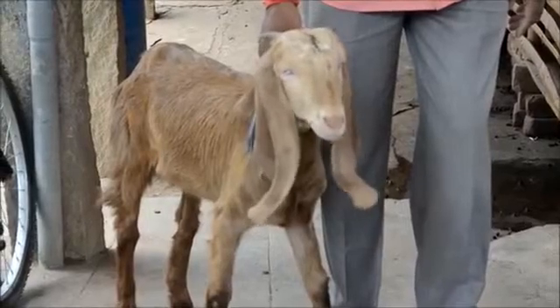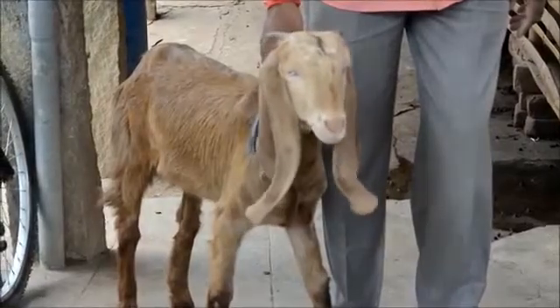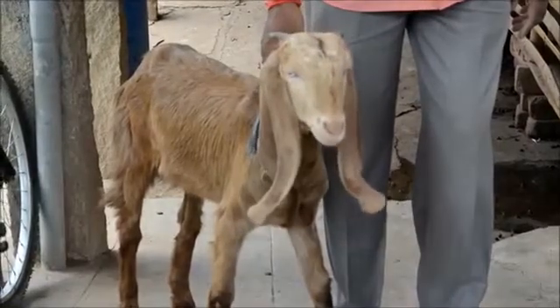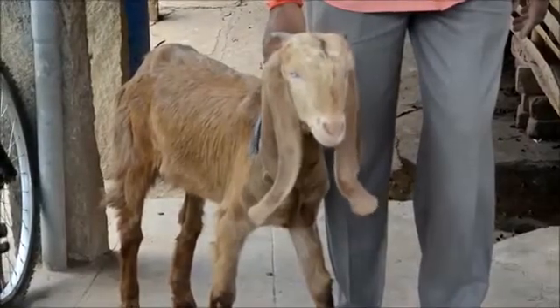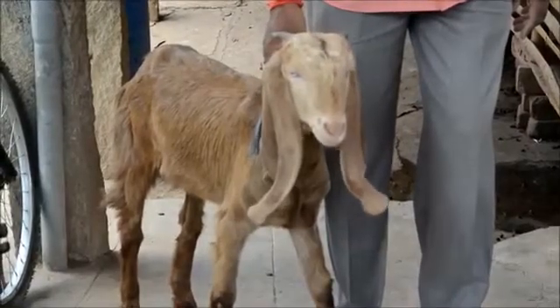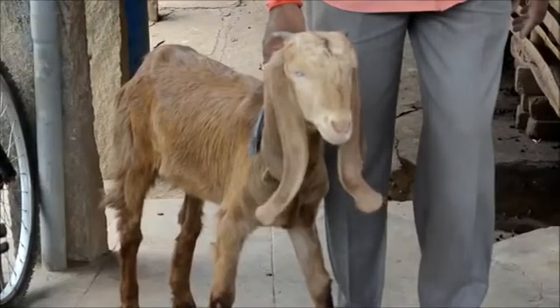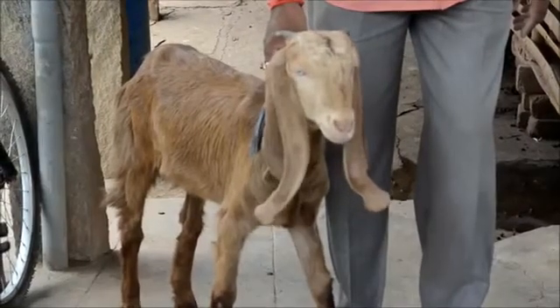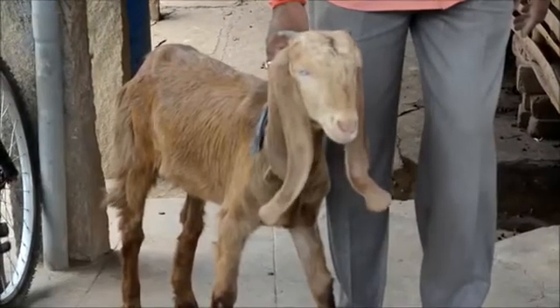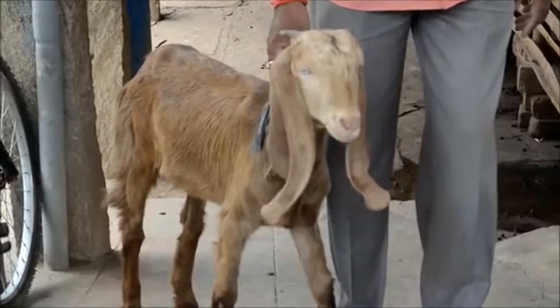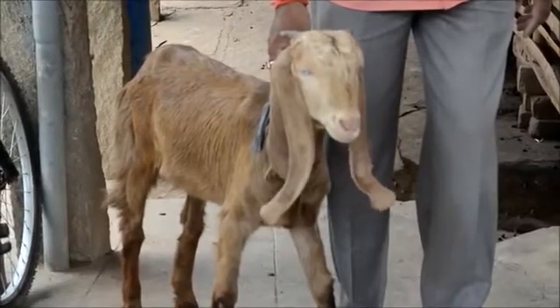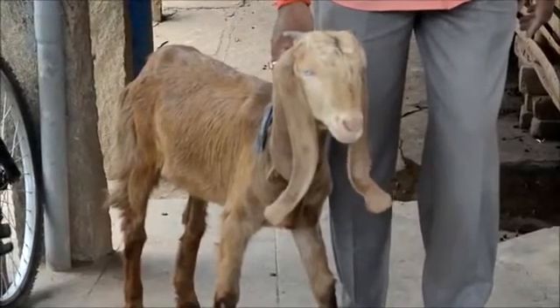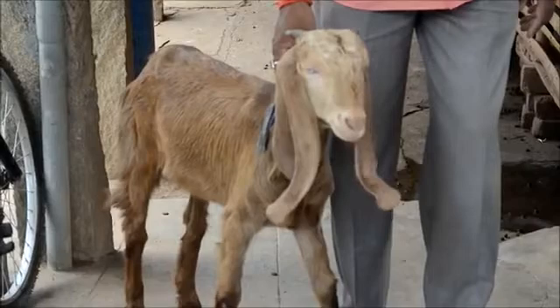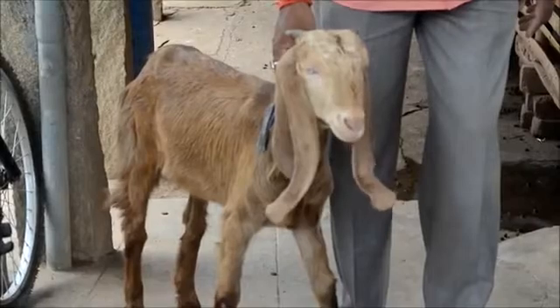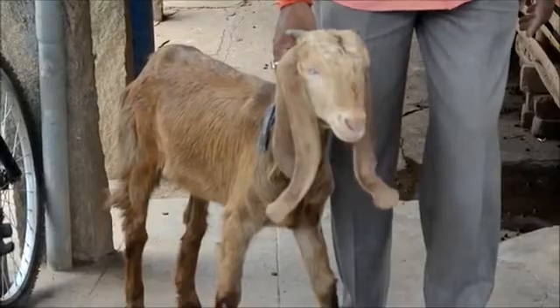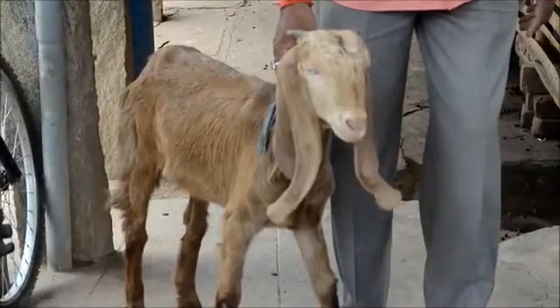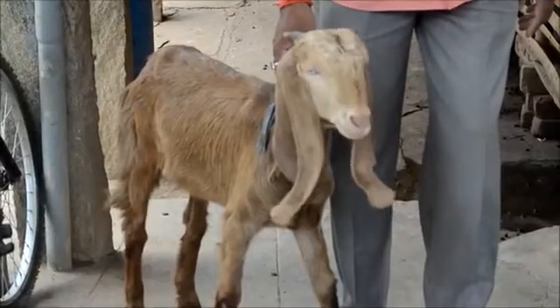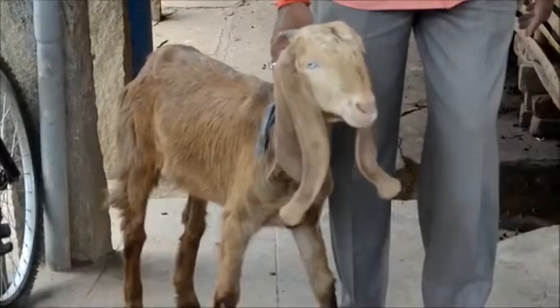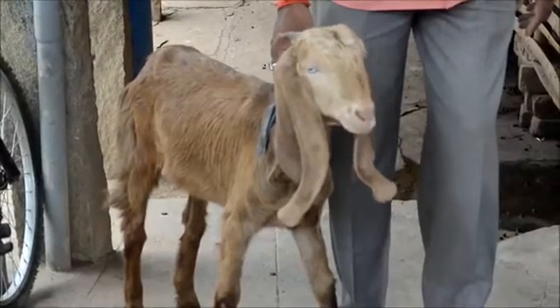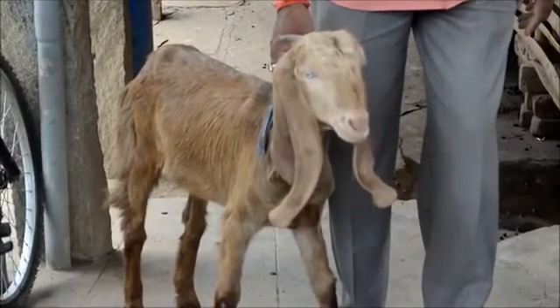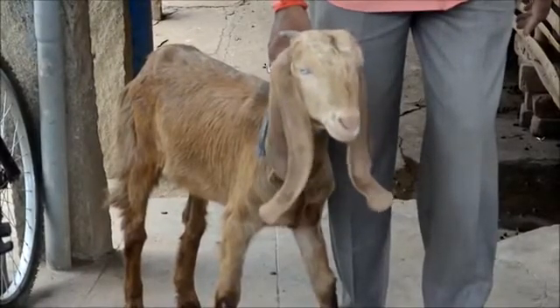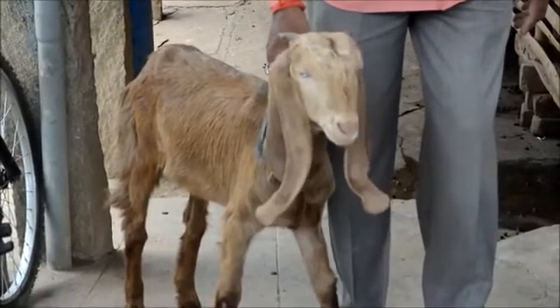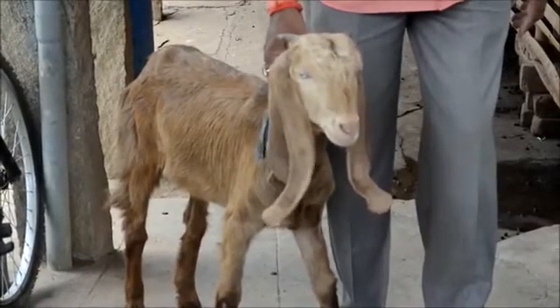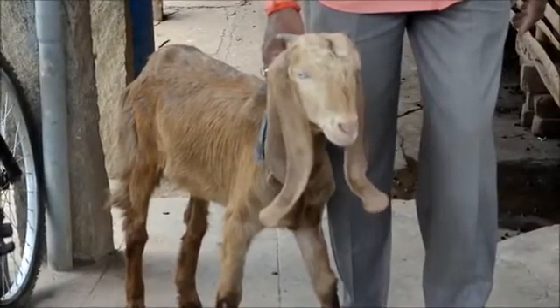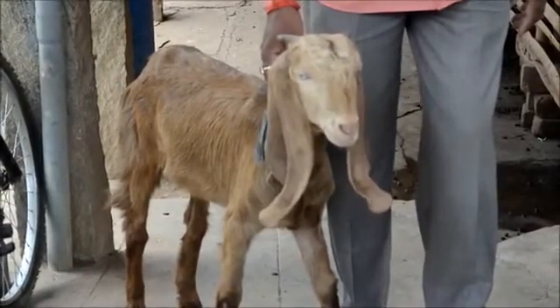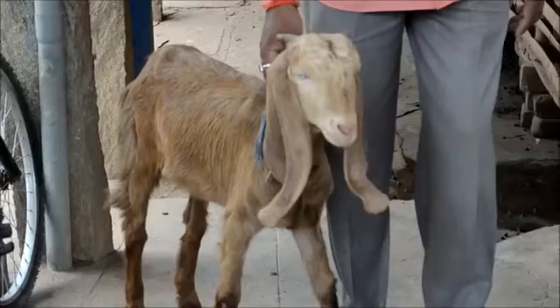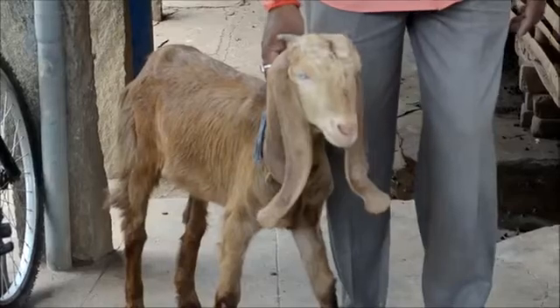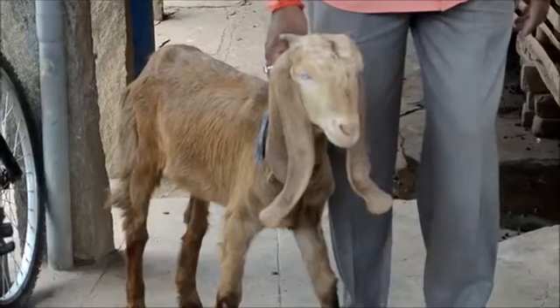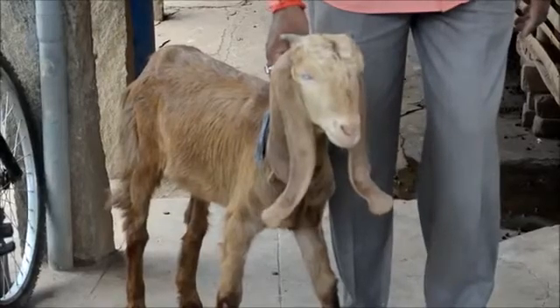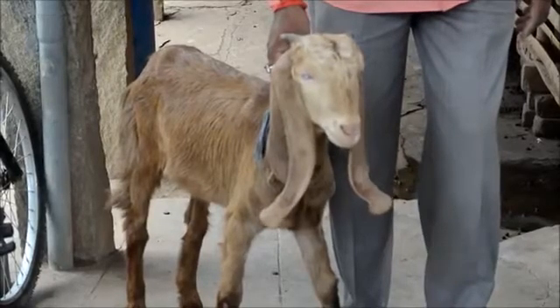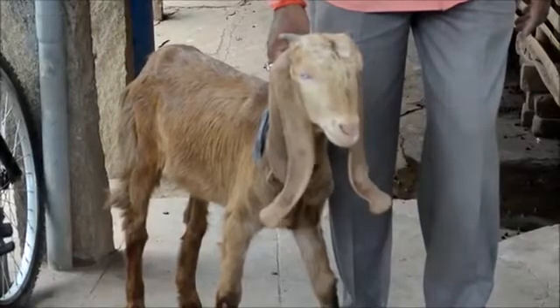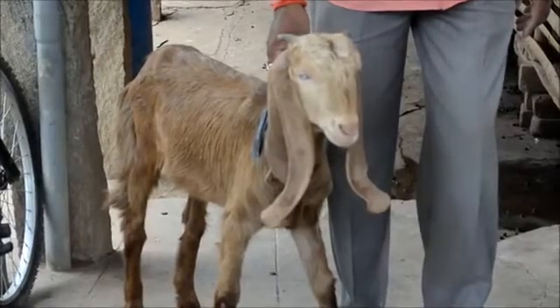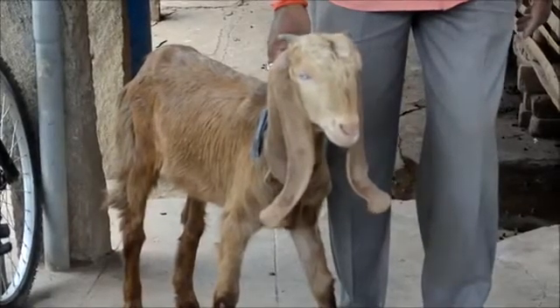So regular deworming should be done — it should be done every month once. There is an ethno-veterinary practice that farmers in Tamil Nadu, in and around Salem and Dharmapuri, practice: a method of feeding aloe vera, what we call as 'lole sara' in Kannada.